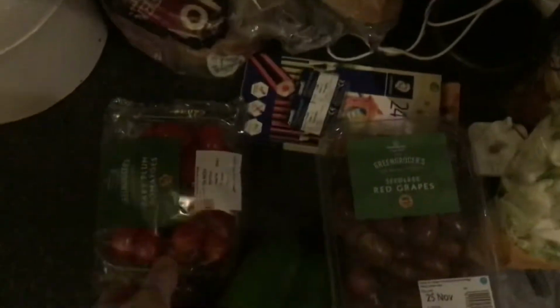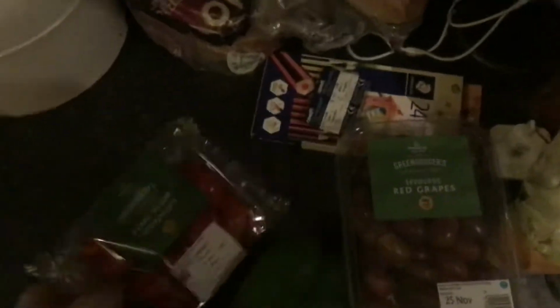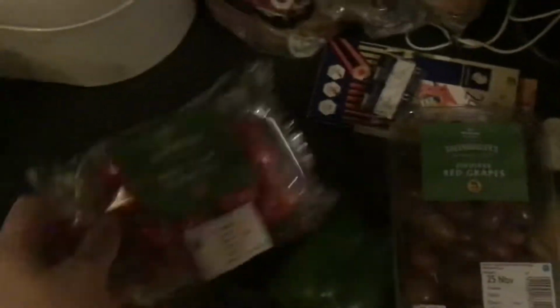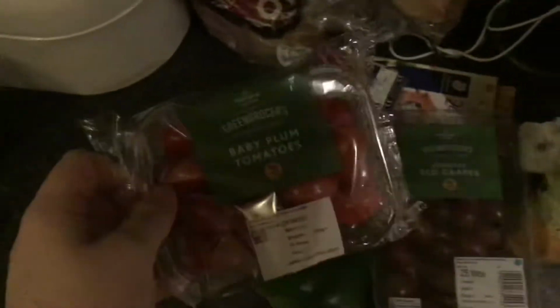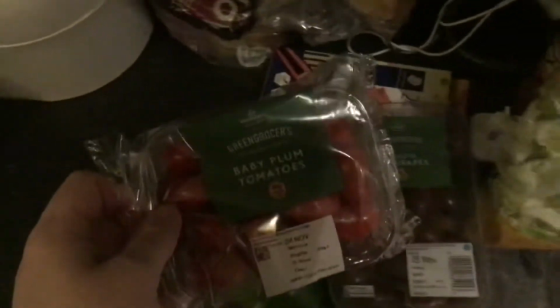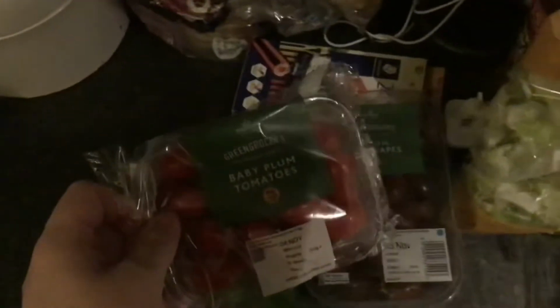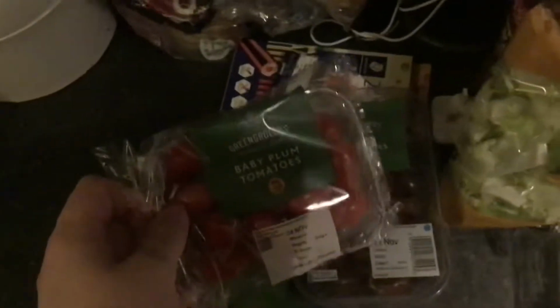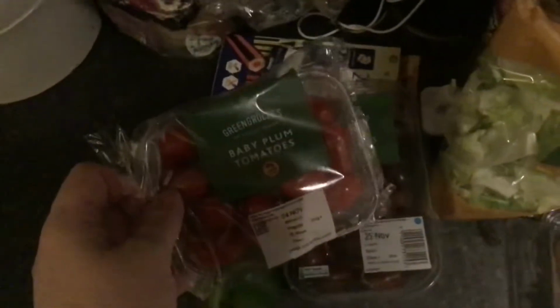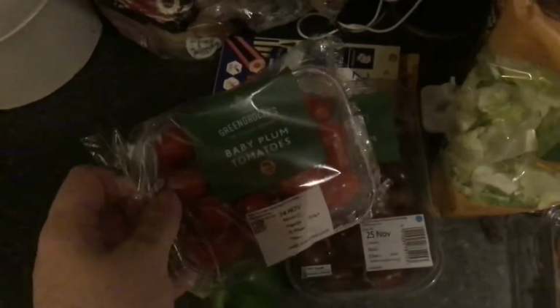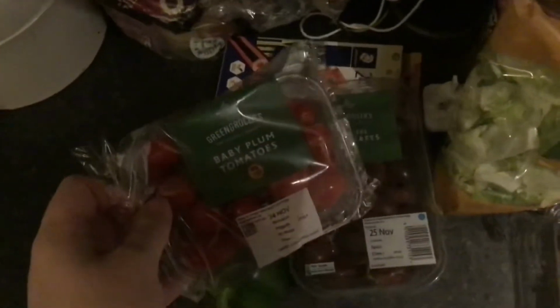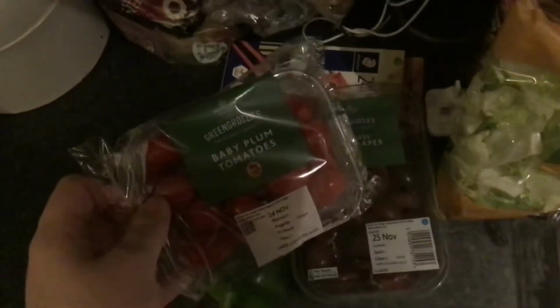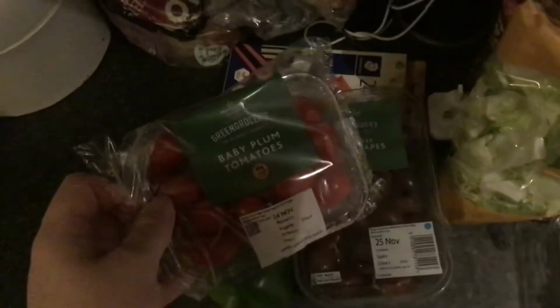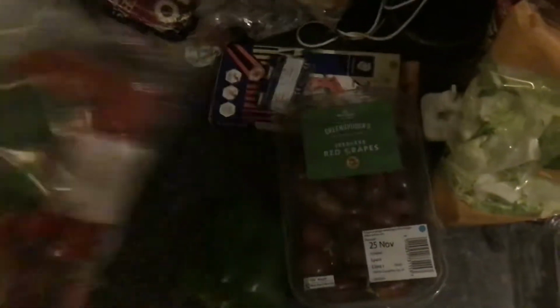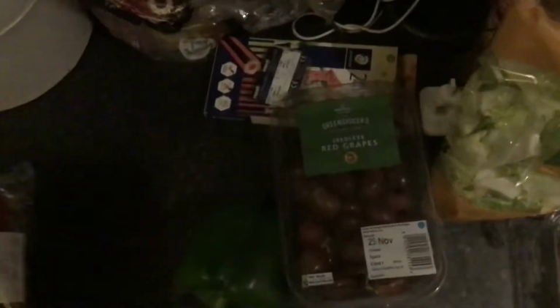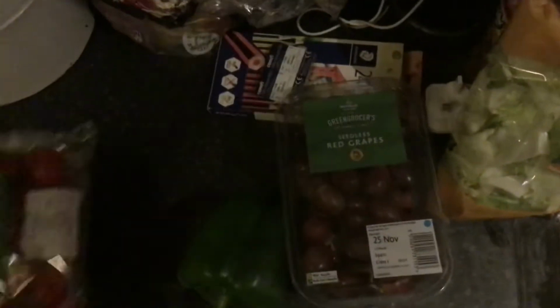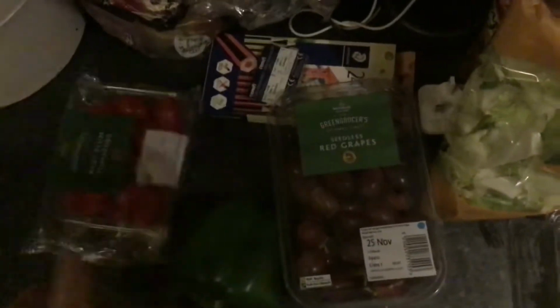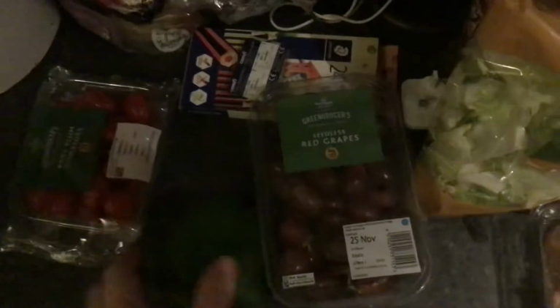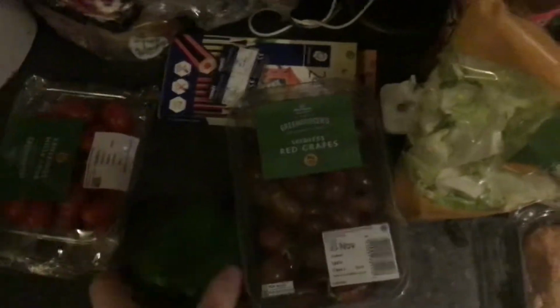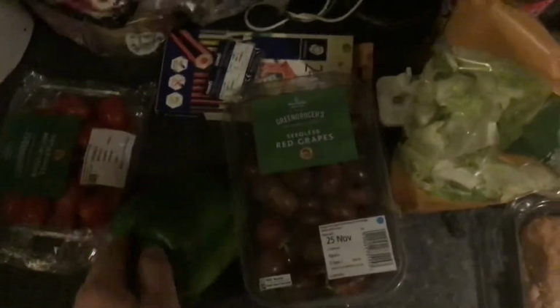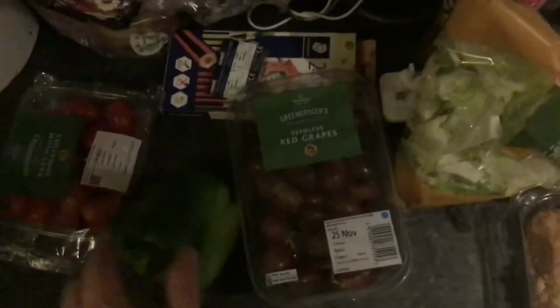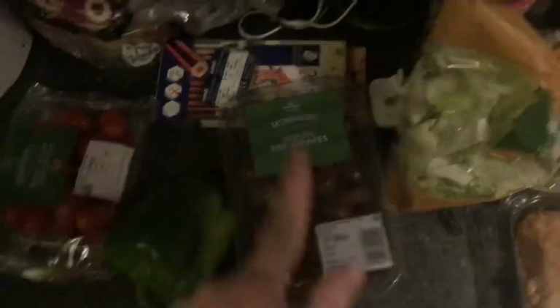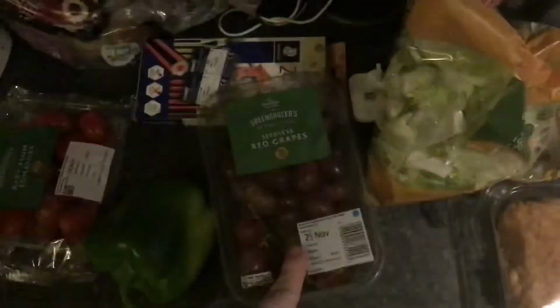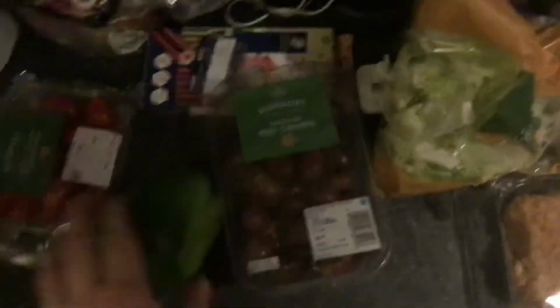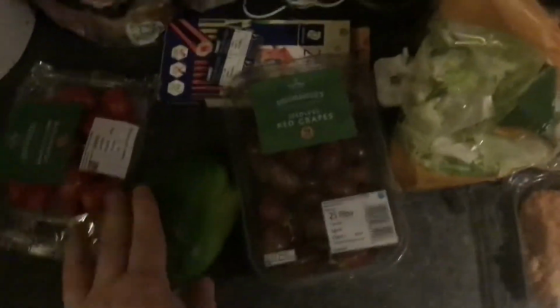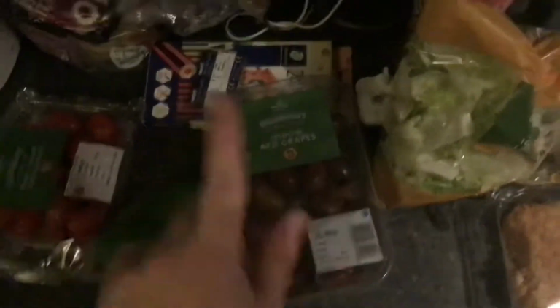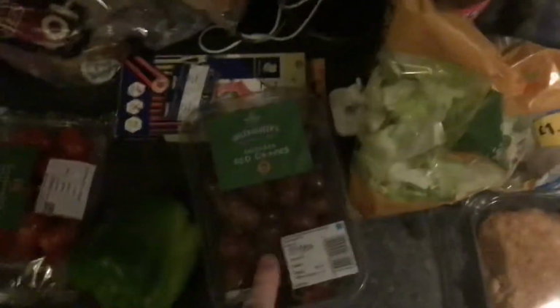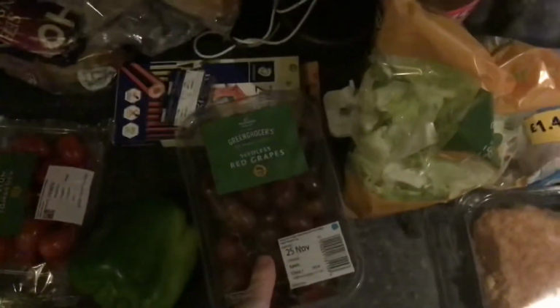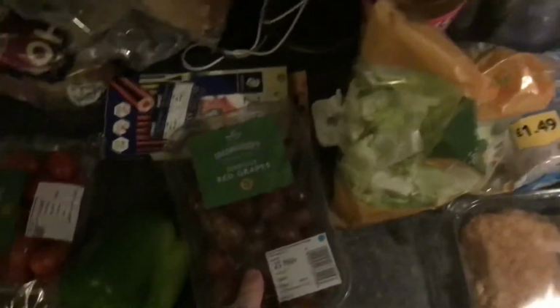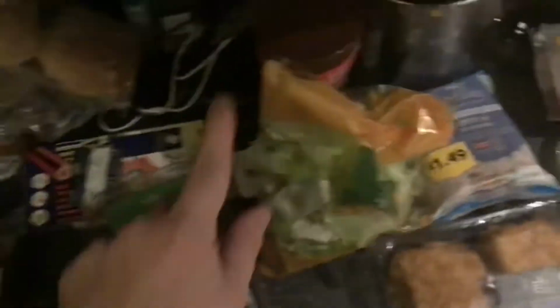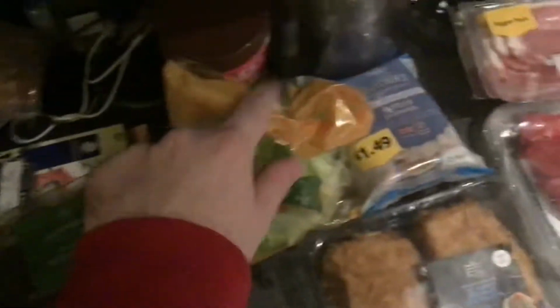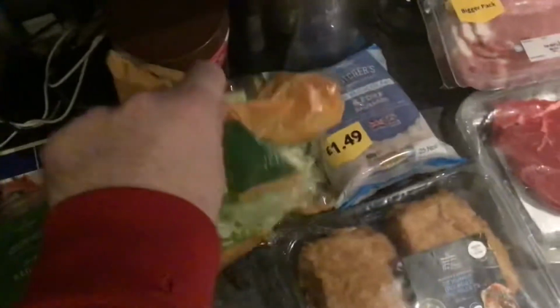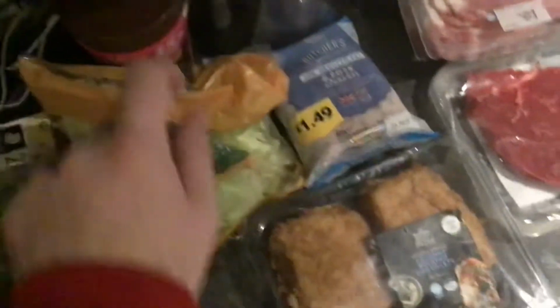We've got some bladed tomatoes, sweet red, a green pepper, green pepper, red sealers, grapes, eggs, and lettuce.